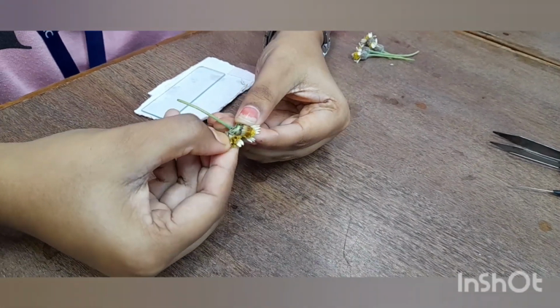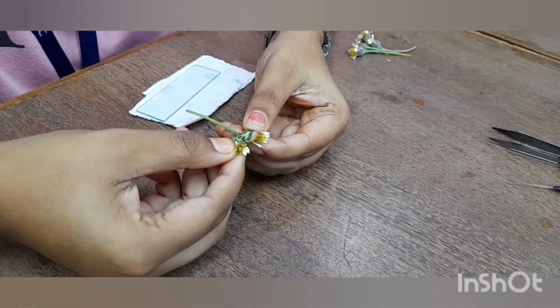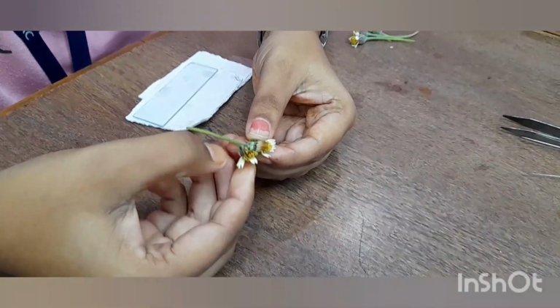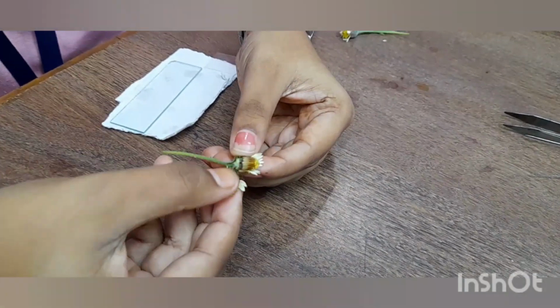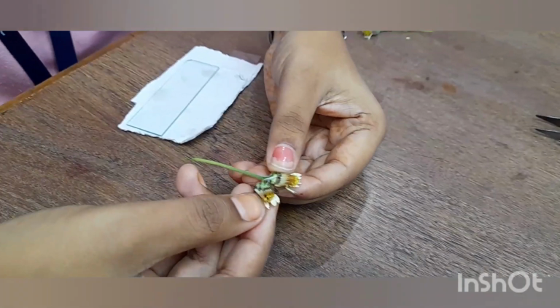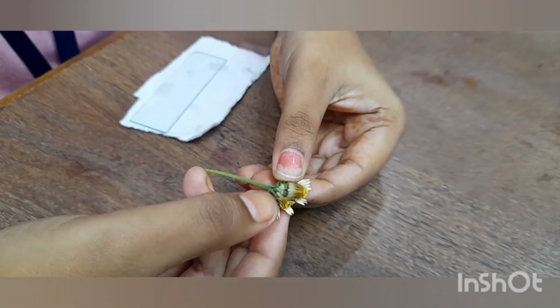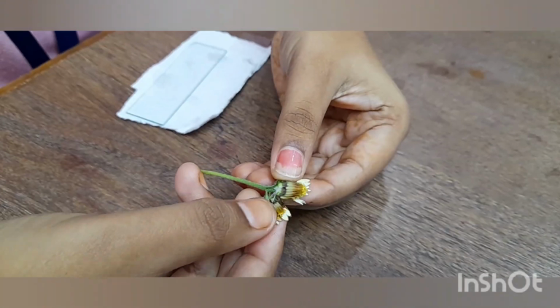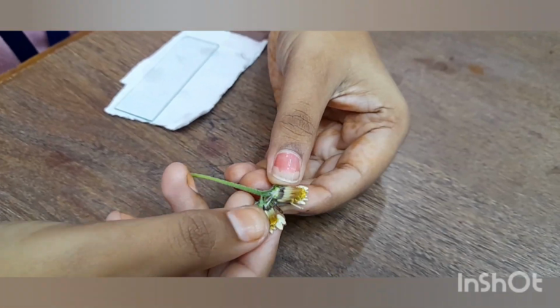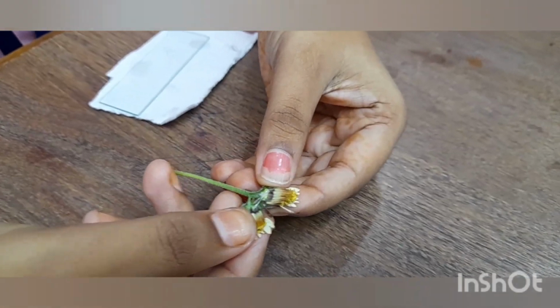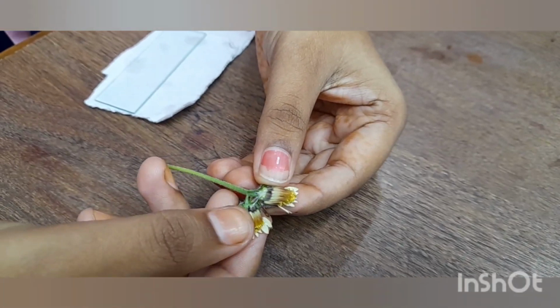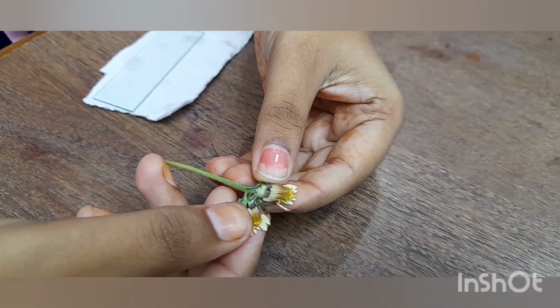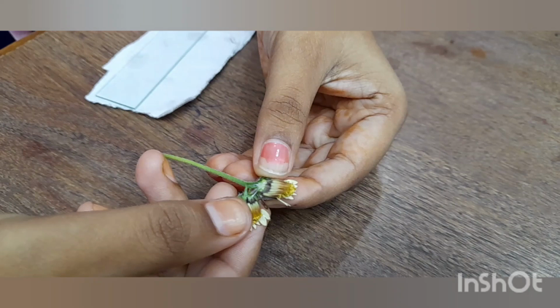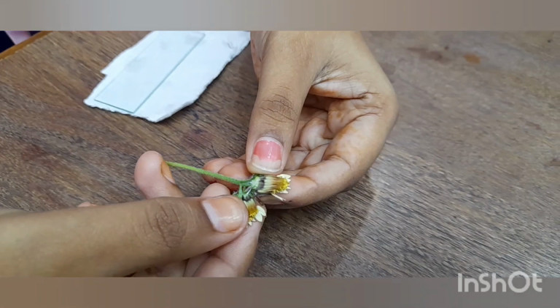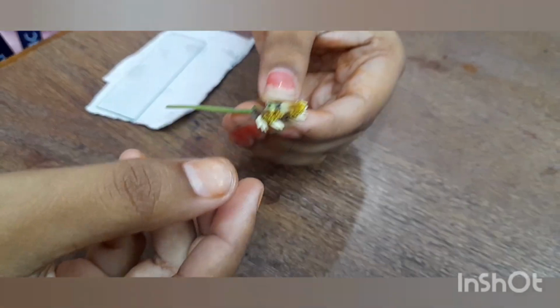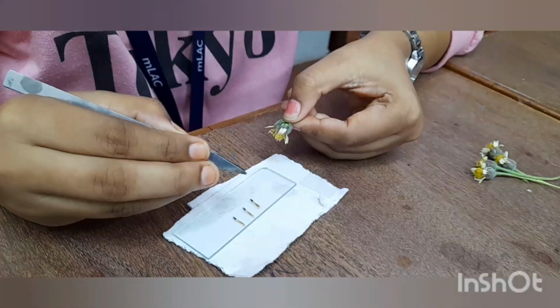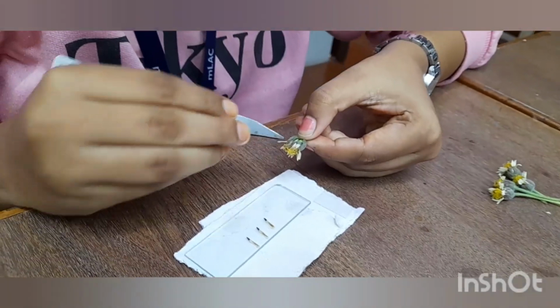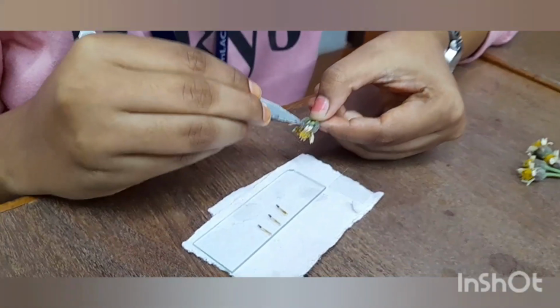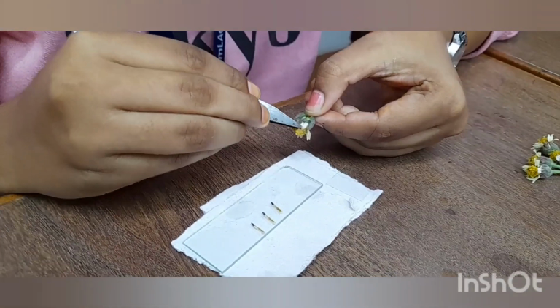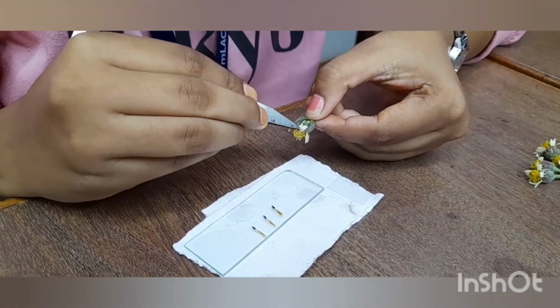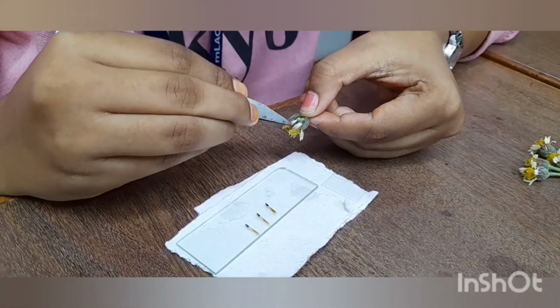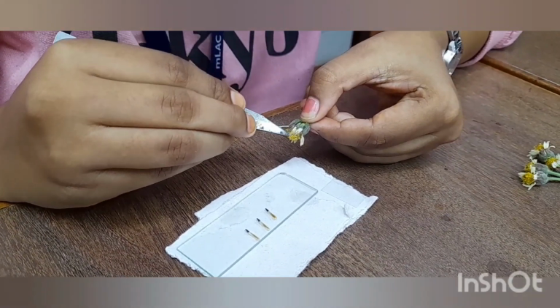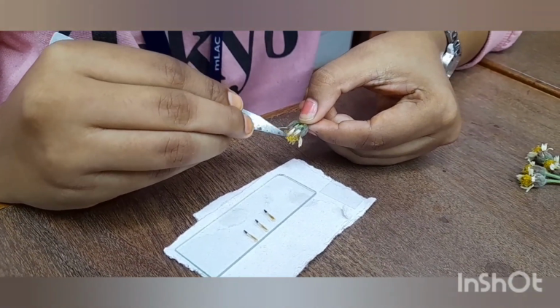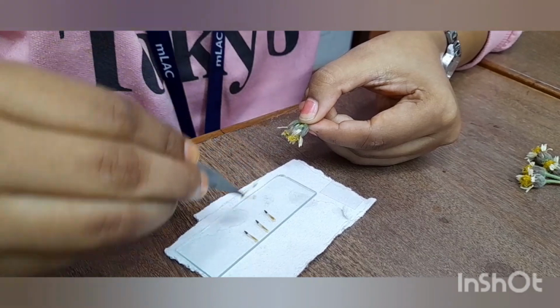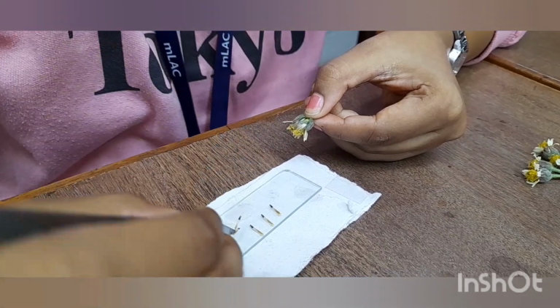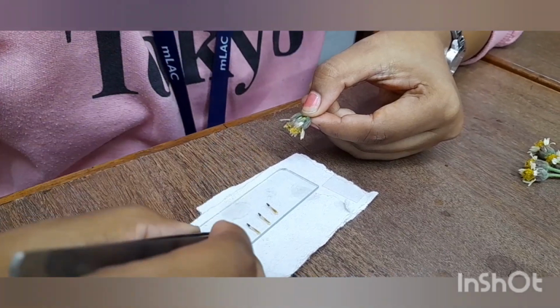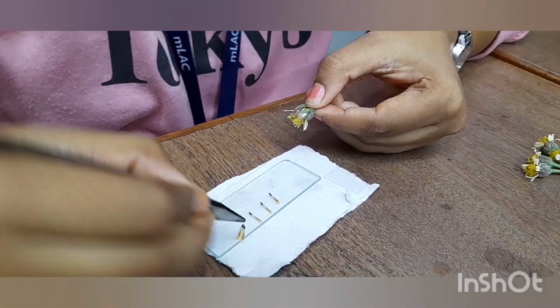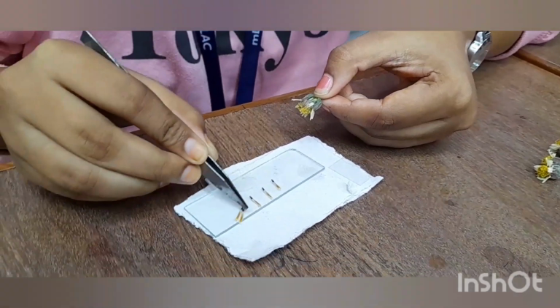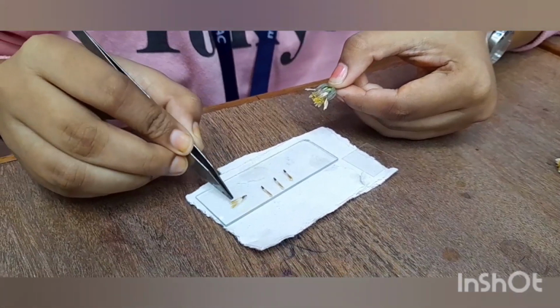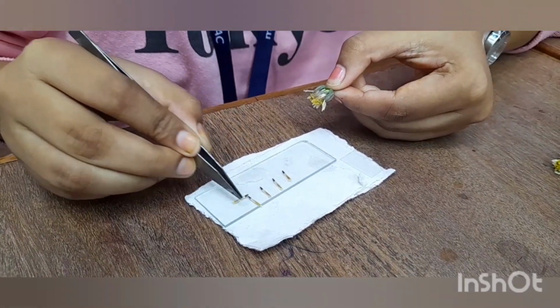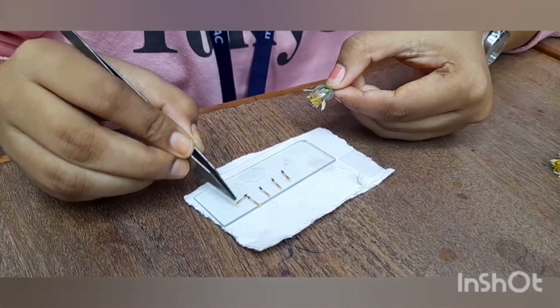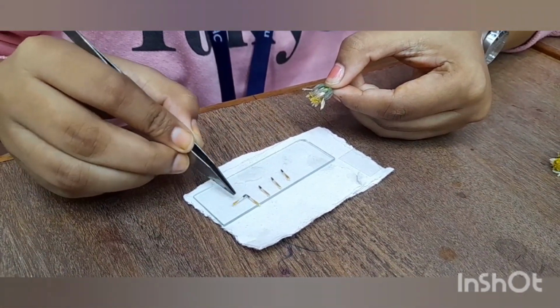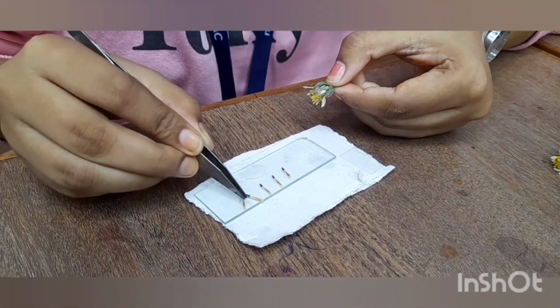The procedure is as follows: collect the Tridax flower and select a mature flower that has just started to wilt. Using forceps, remove the petals and sepals from the flower to expose the ovary. Using forceps and needles, carefully cut open the ovary and extract the embryo.